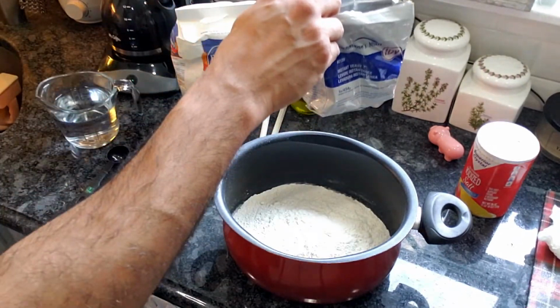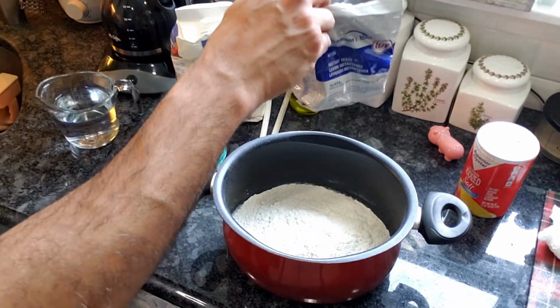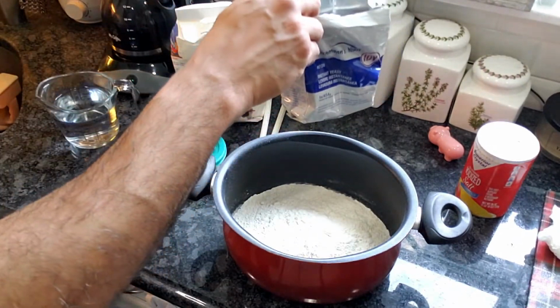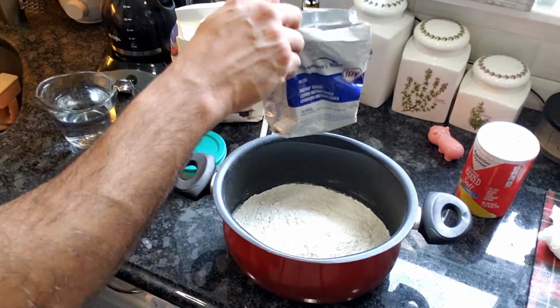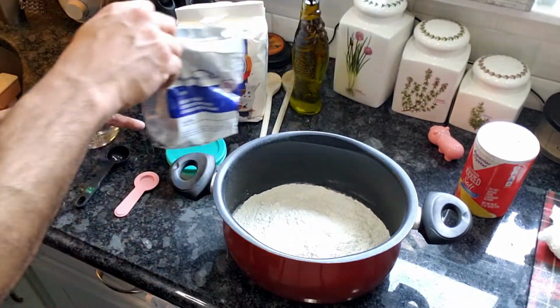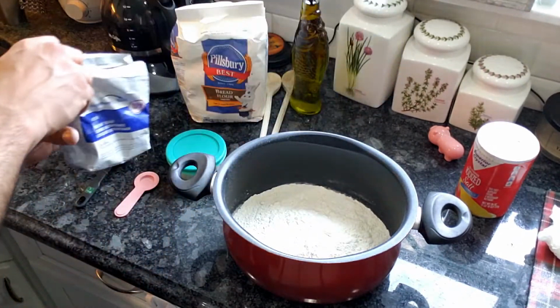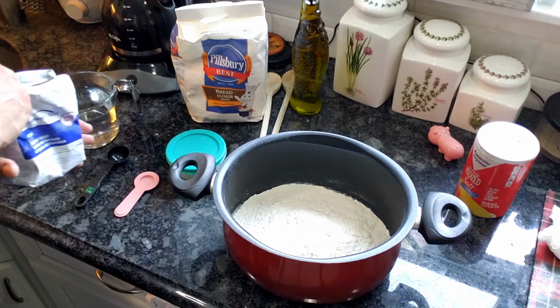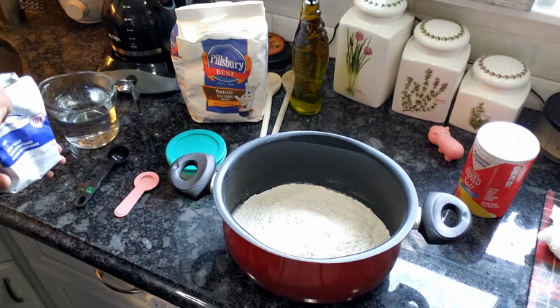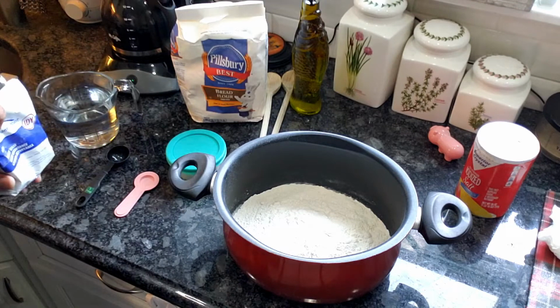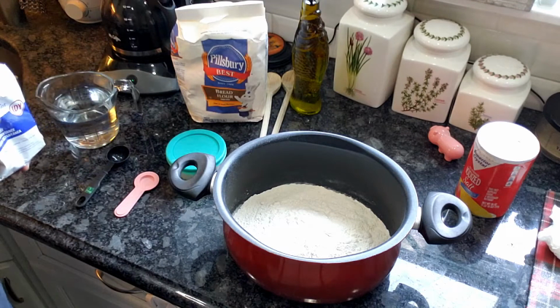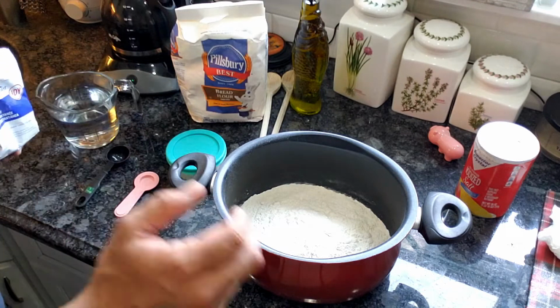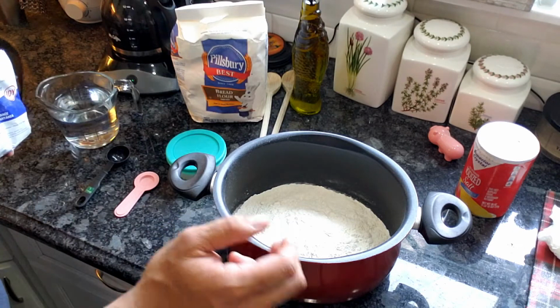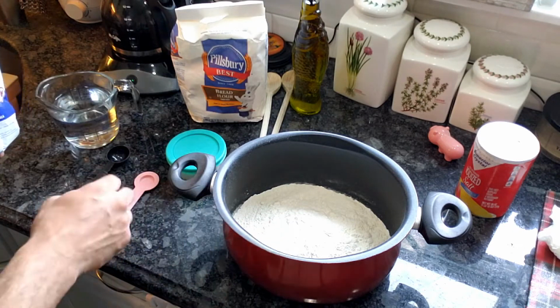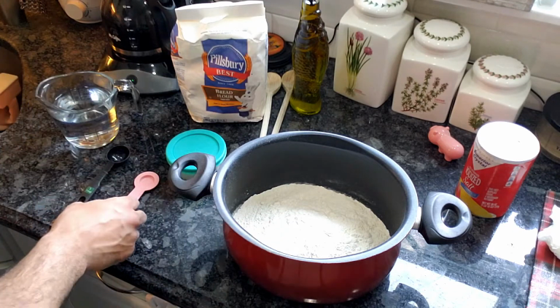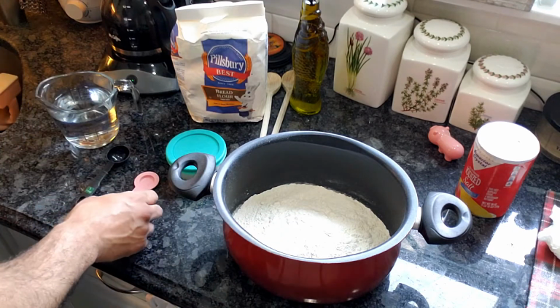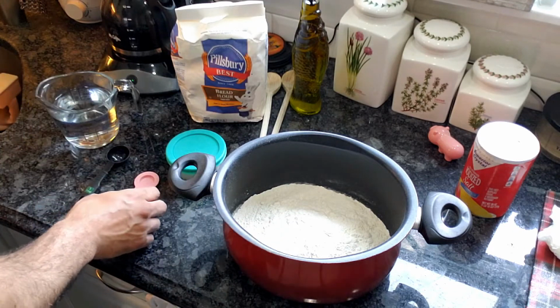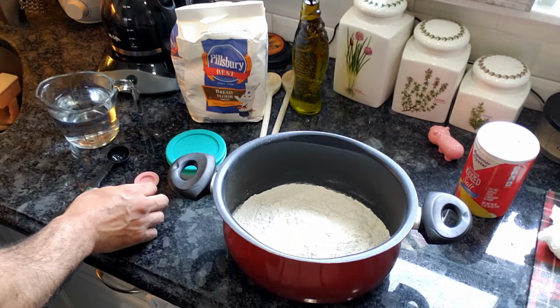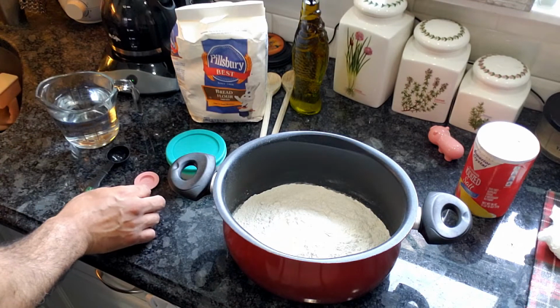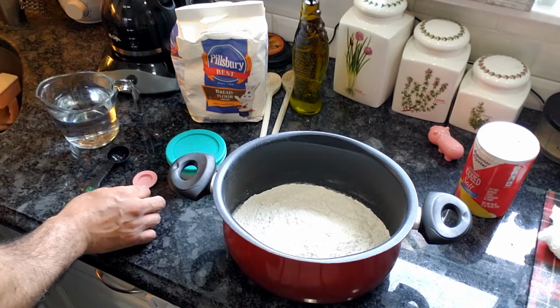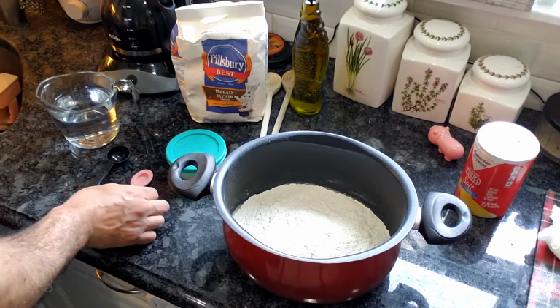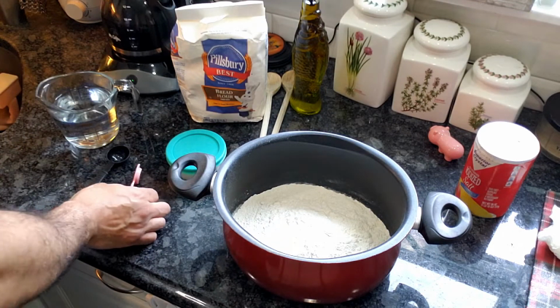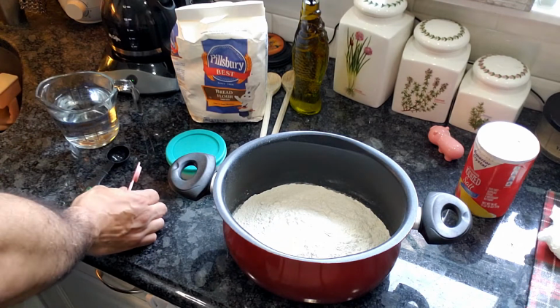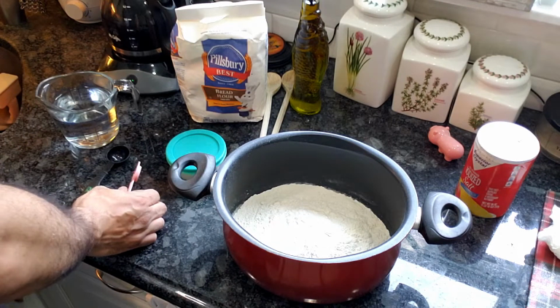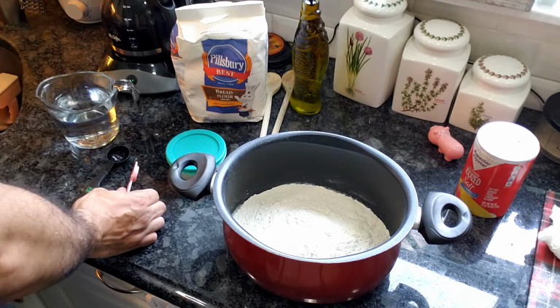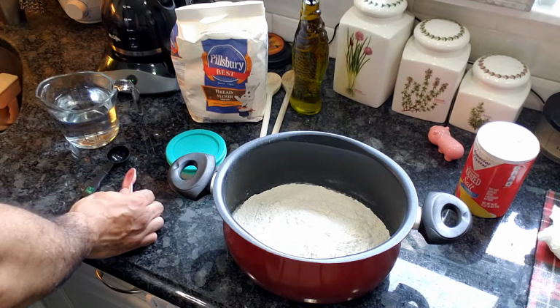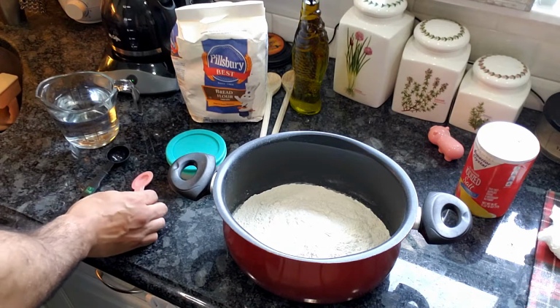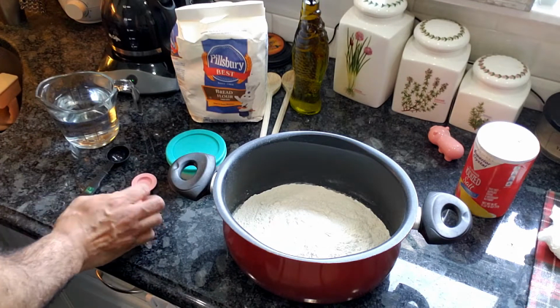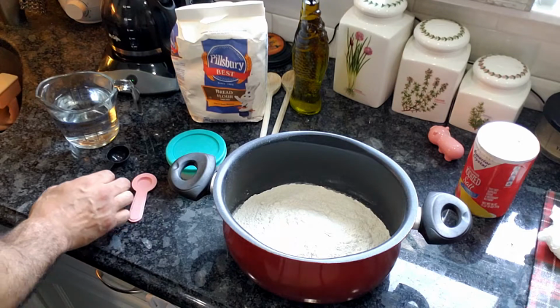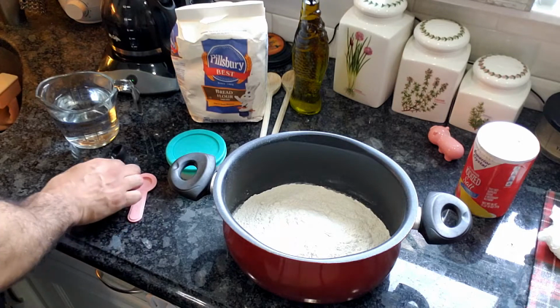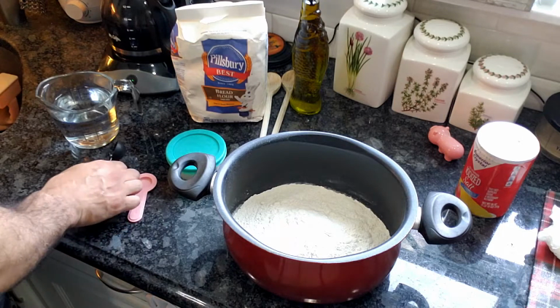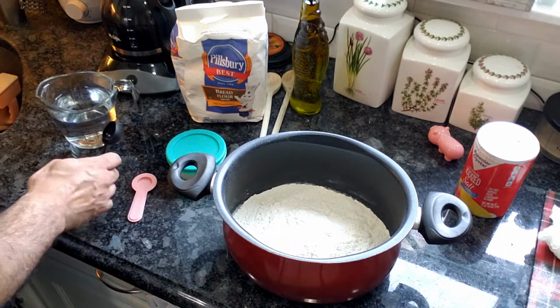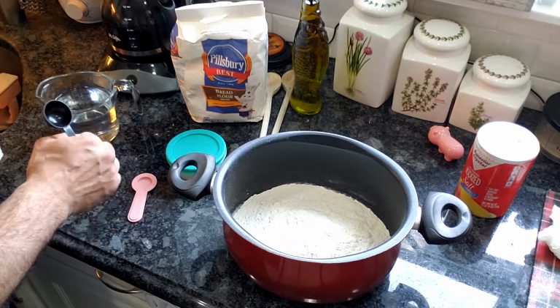The next ingredient you're going to need is yeast — you're going to need two tablespoons of yeast.